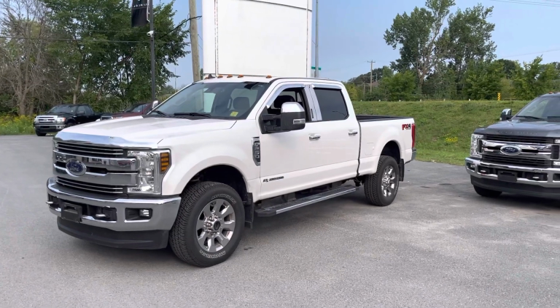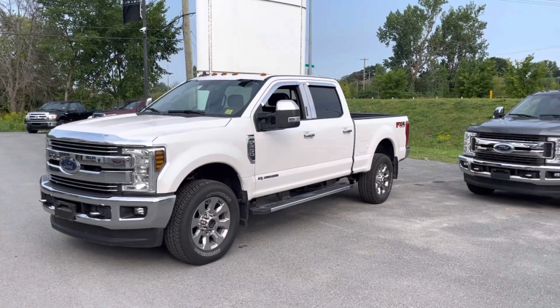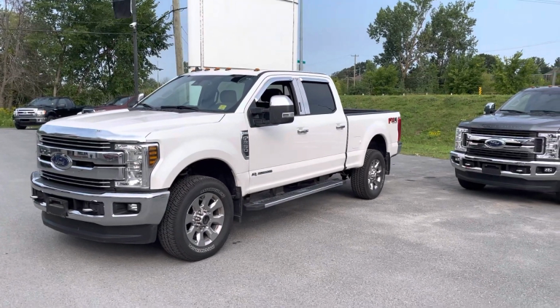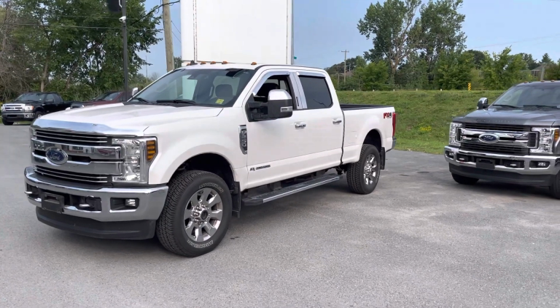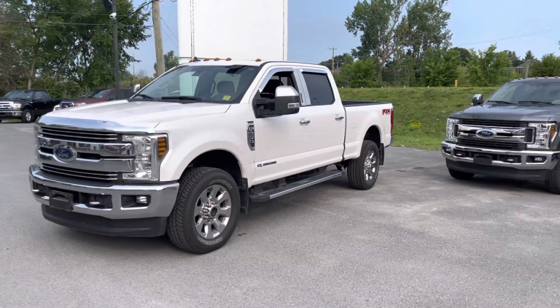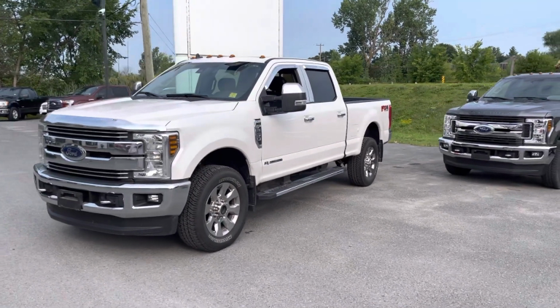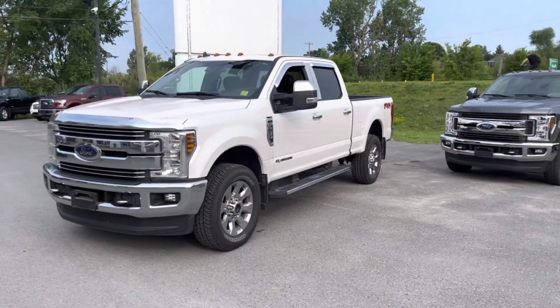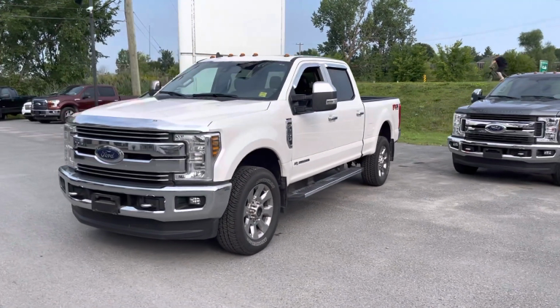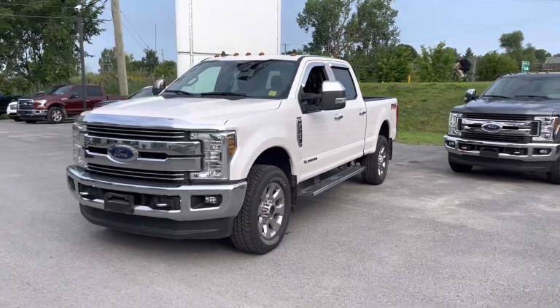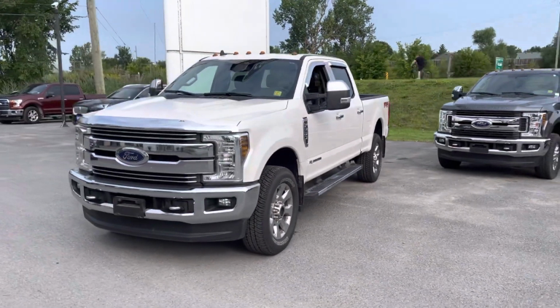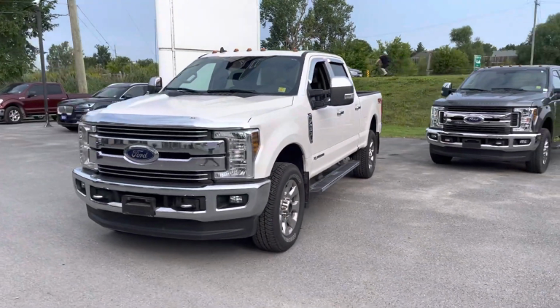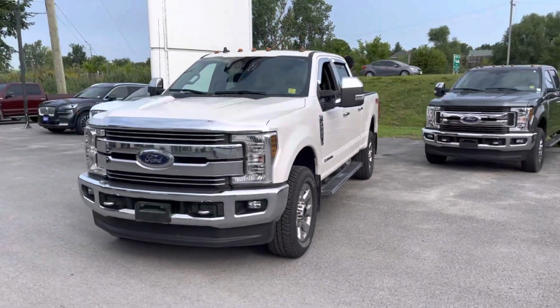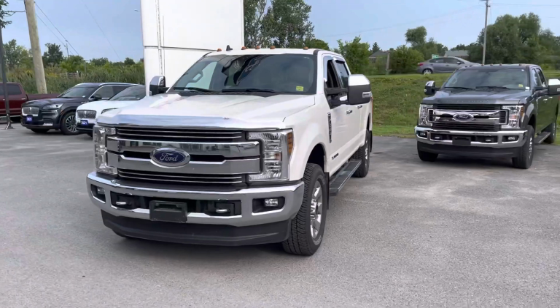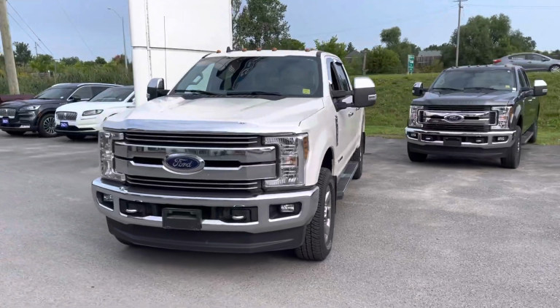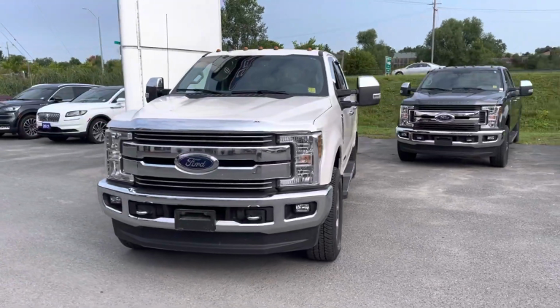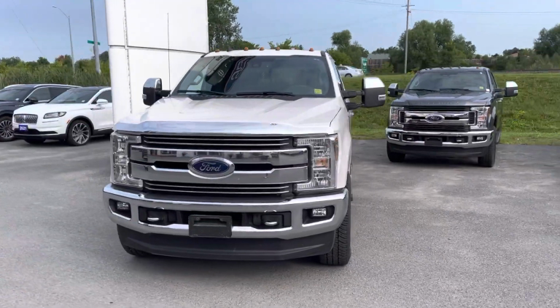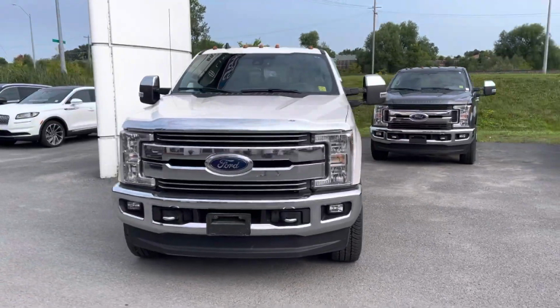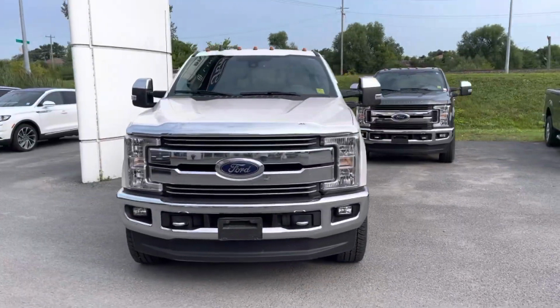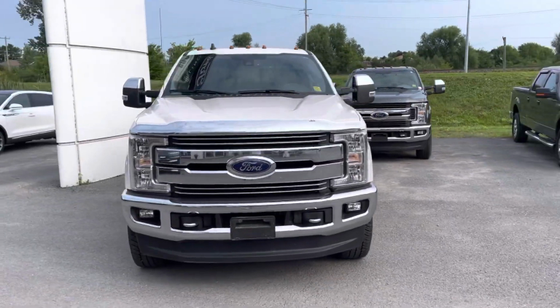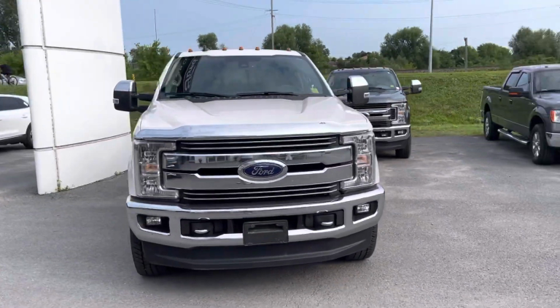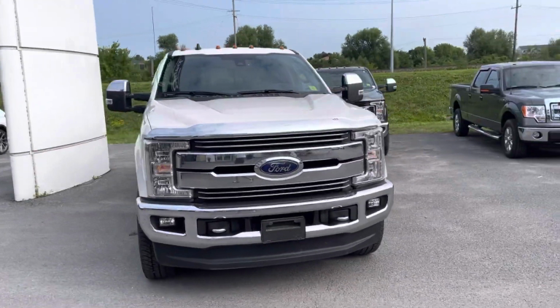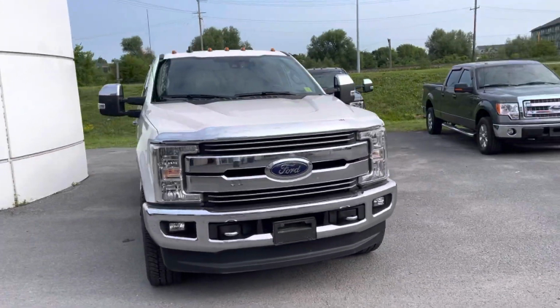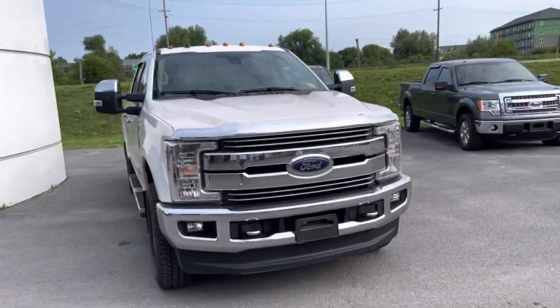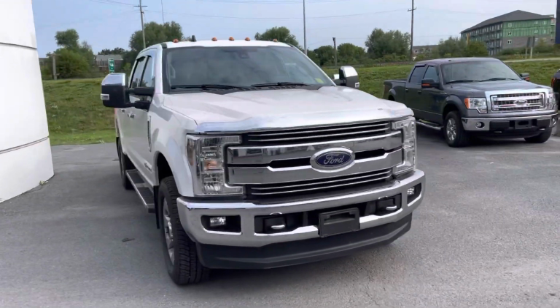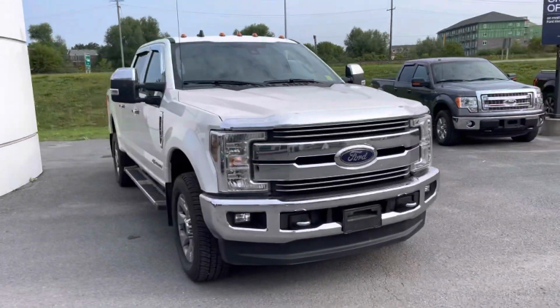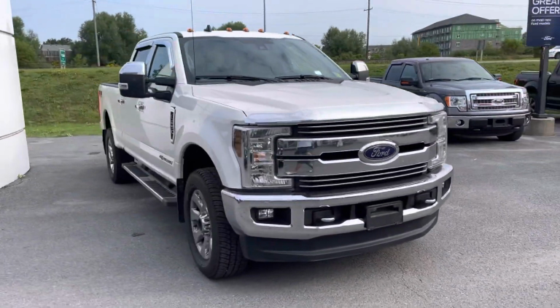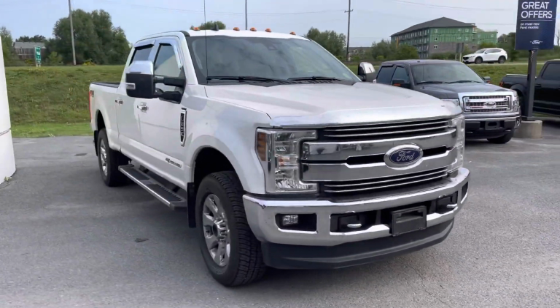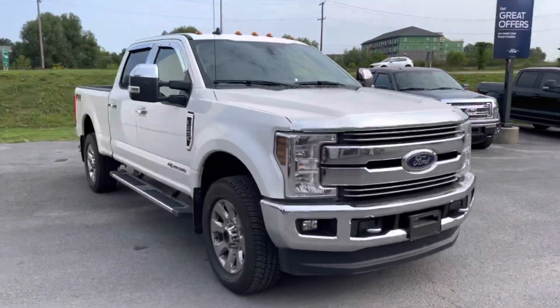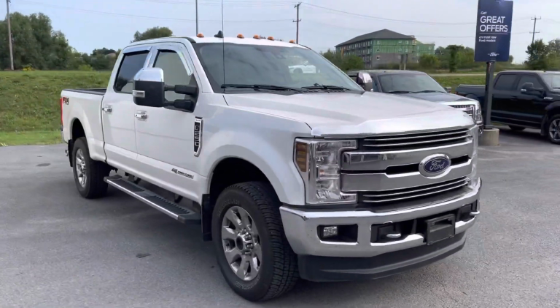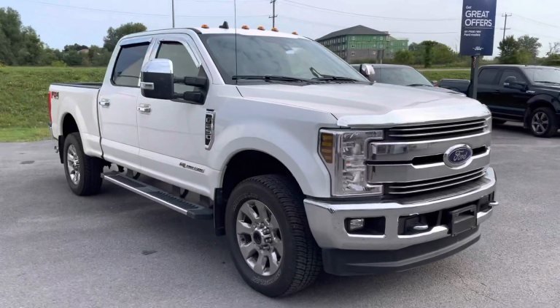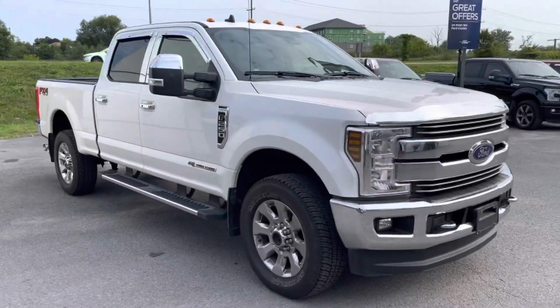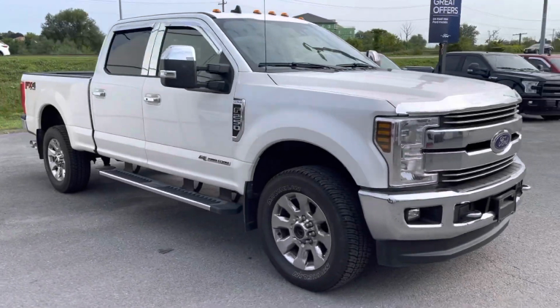Hey Mark, Paul here from Jane Spray and Ford in Kingston, just doing a quick walk around my 2019 Lariat Super Duty we have here in stock. There is just under 17,000 kilometers on this truck.